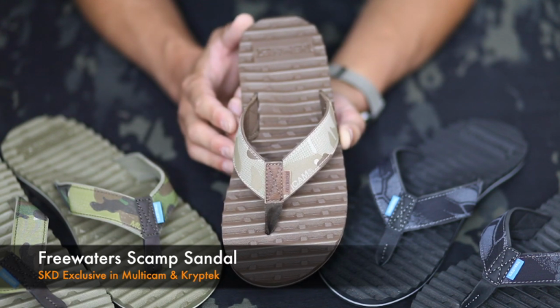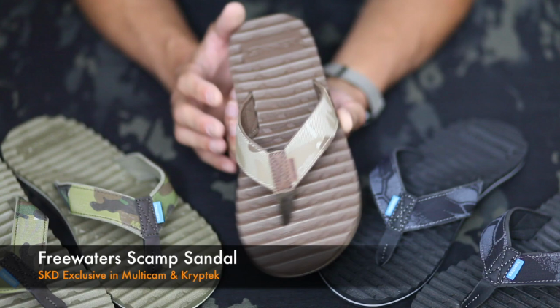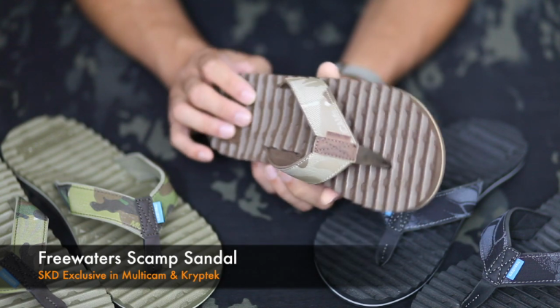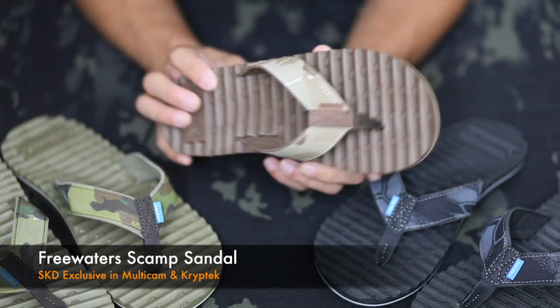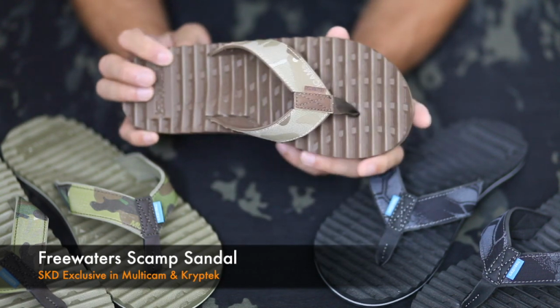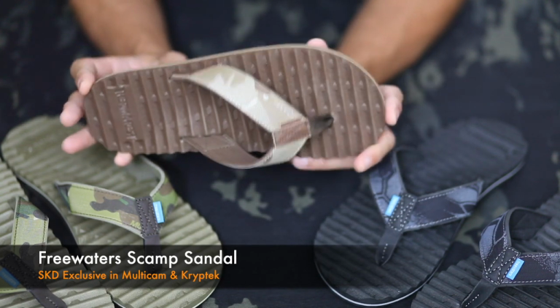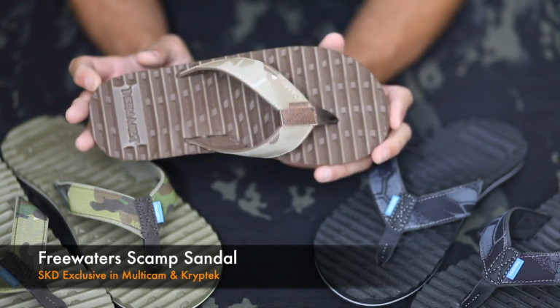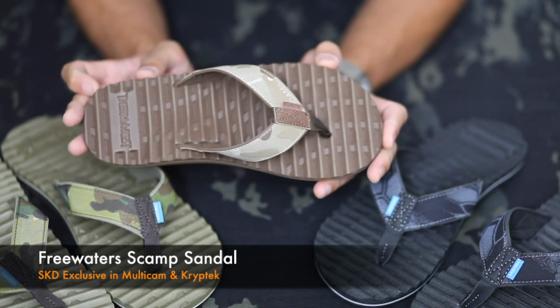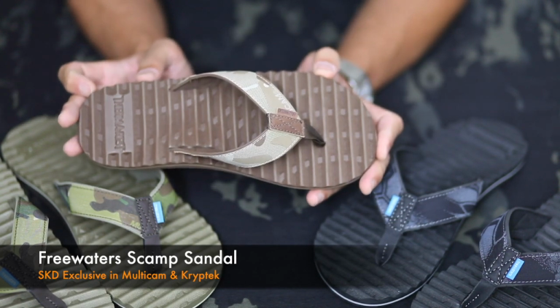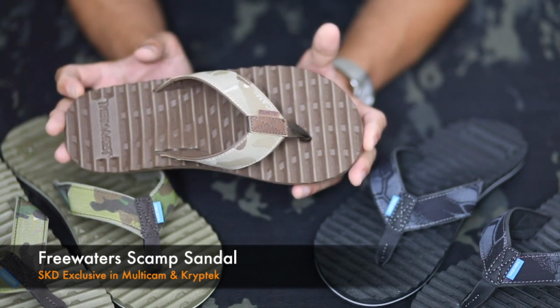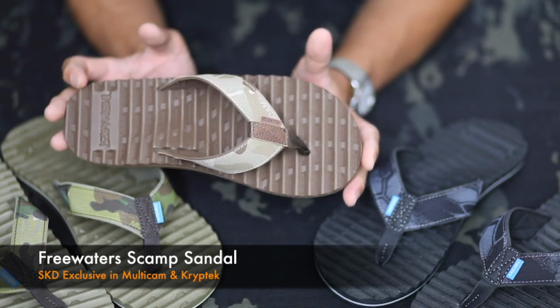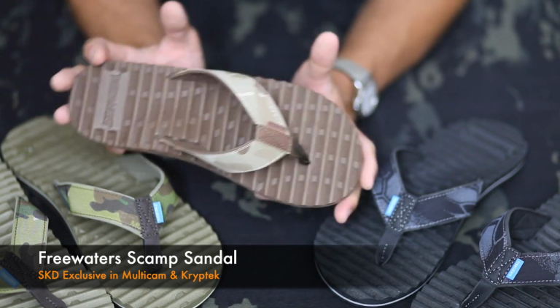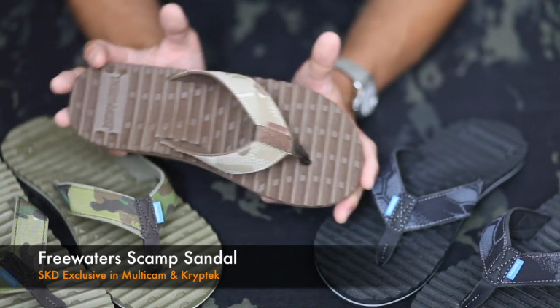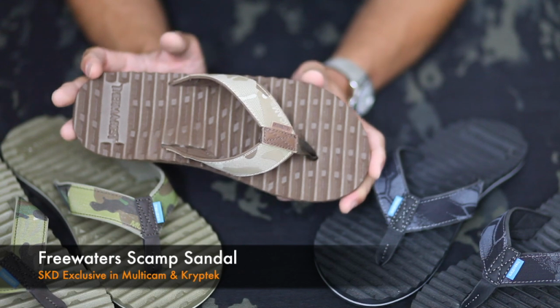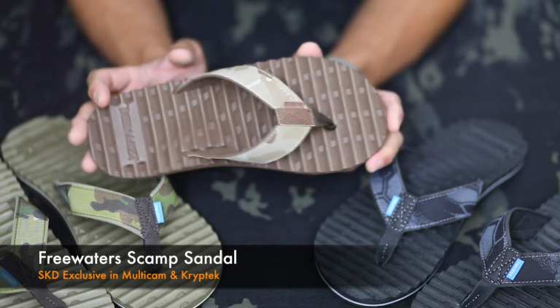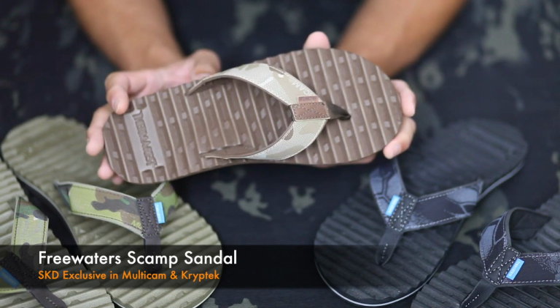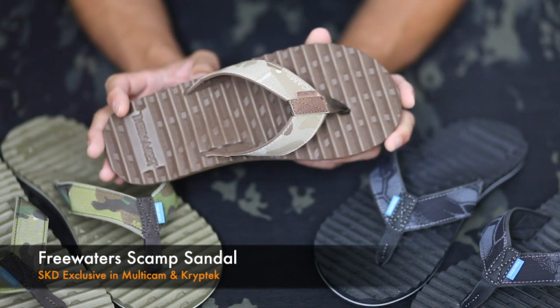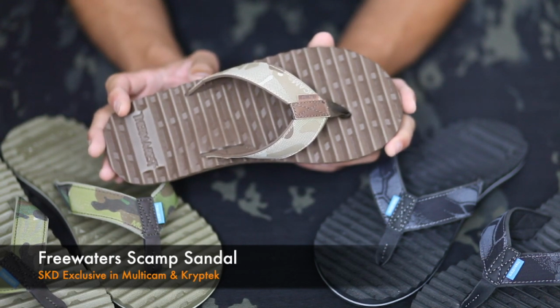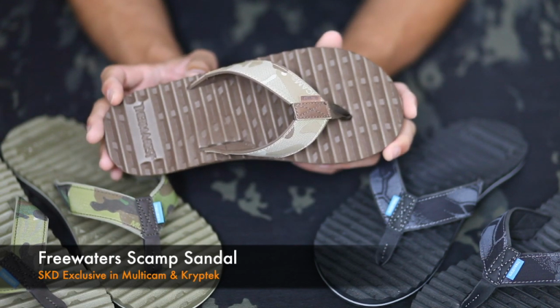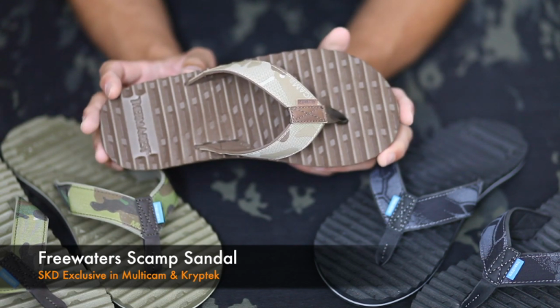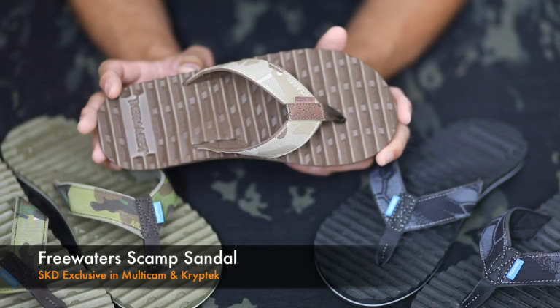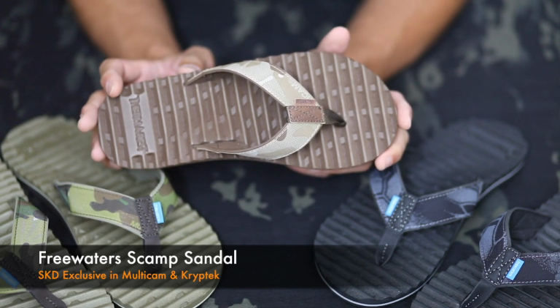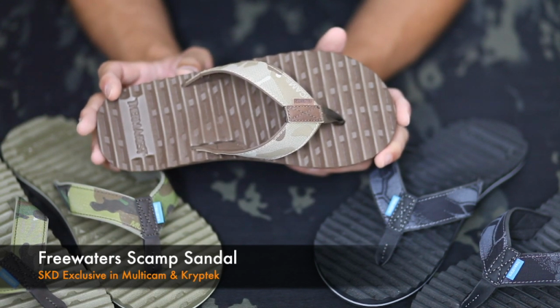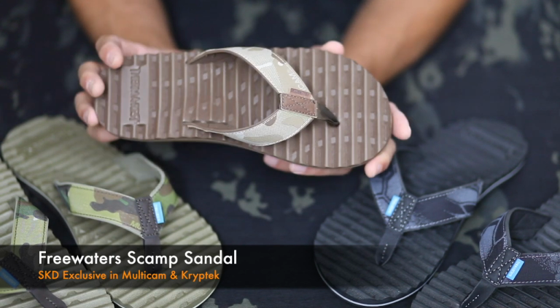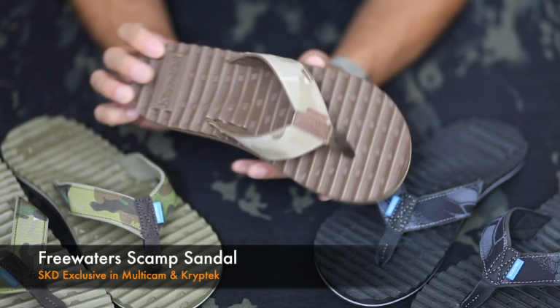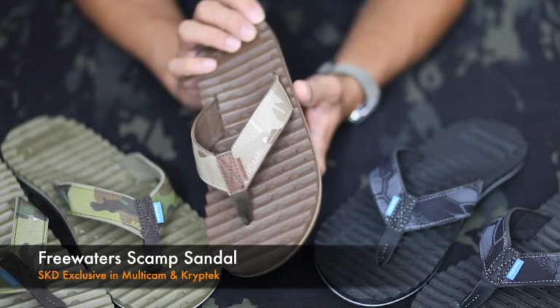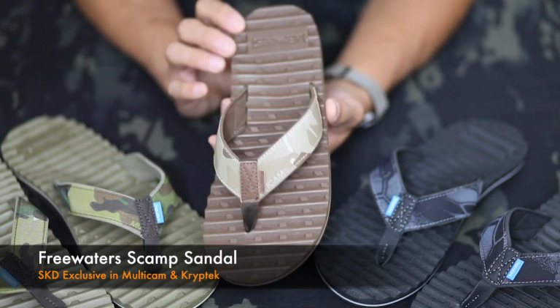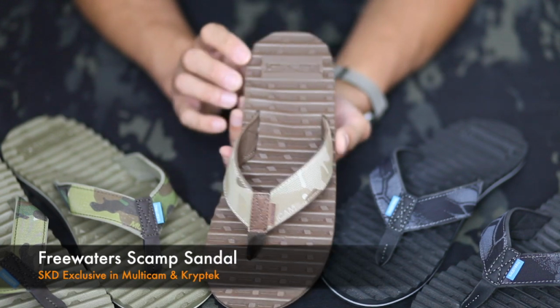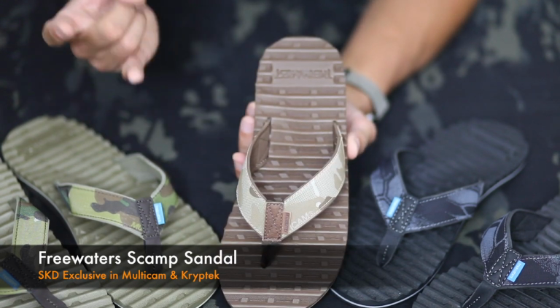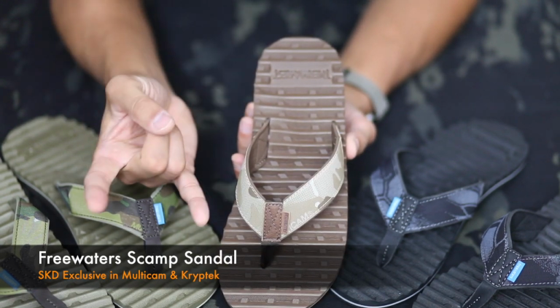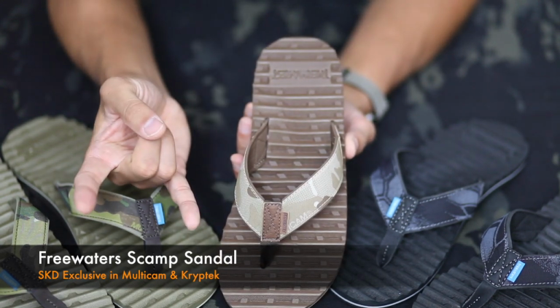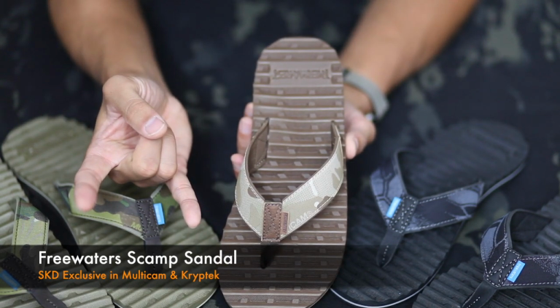So that's it in a nutshell — Freewater Scamp. Something to know about Freewater: 1% of all the sales goes directly to funding clean water projects throughout the world, so you're going to feel good about rocking these sandals as well. Rock on.